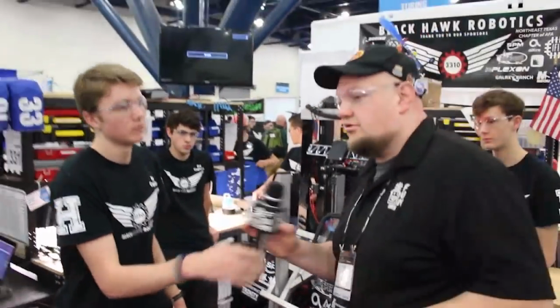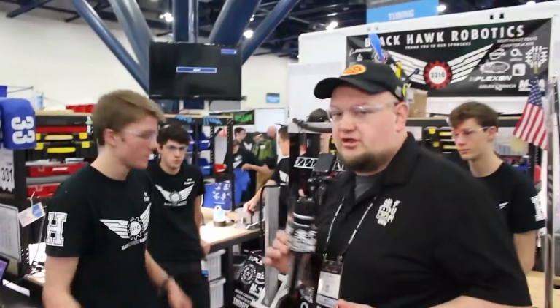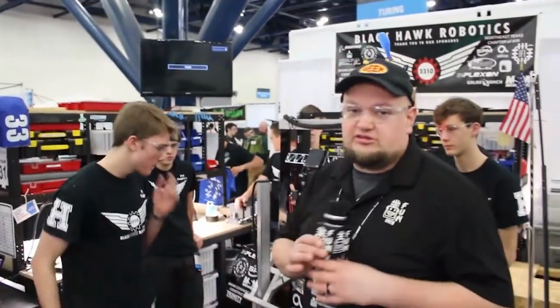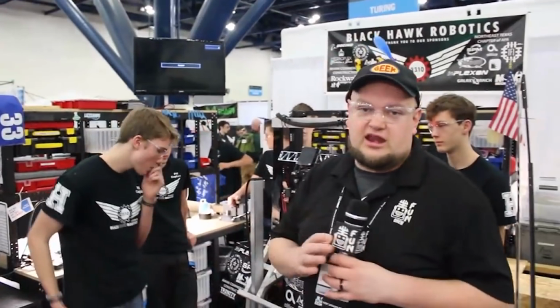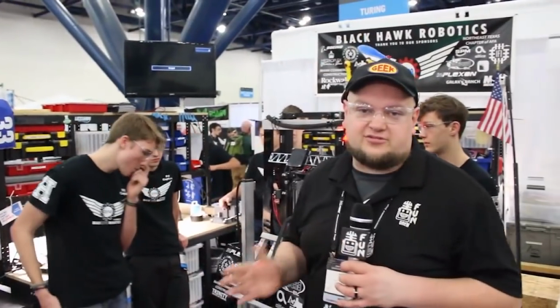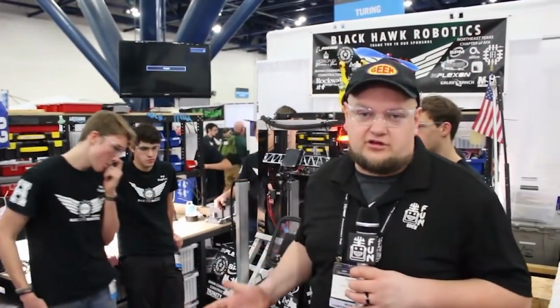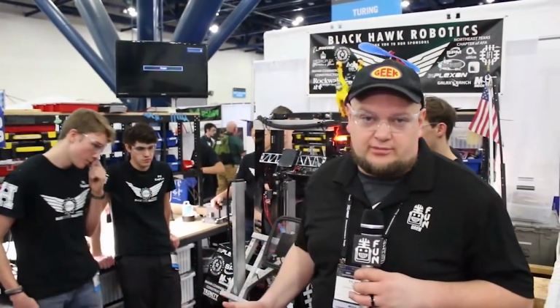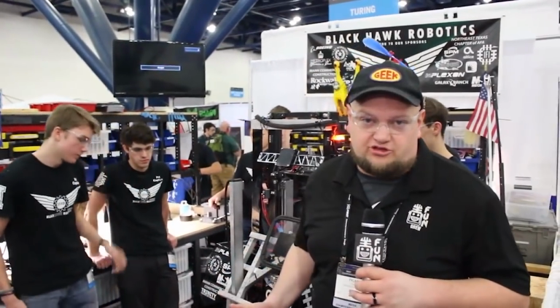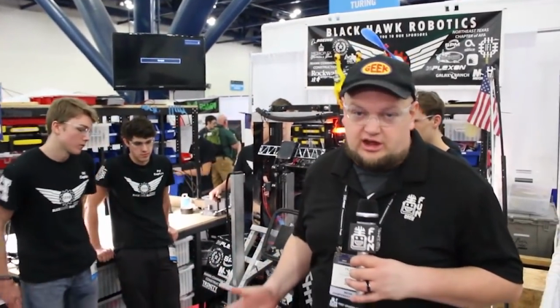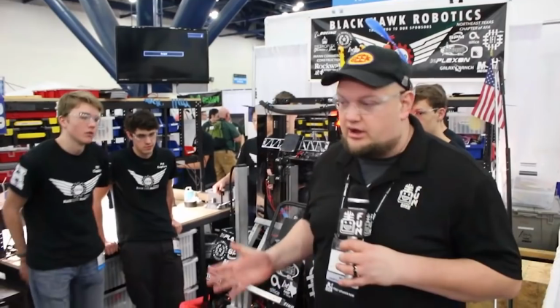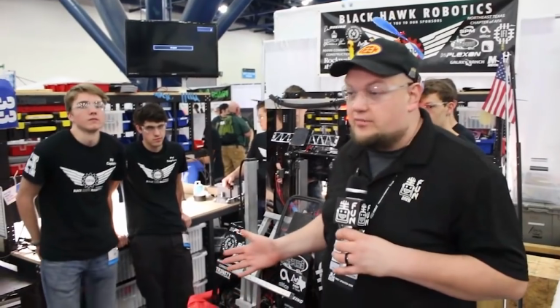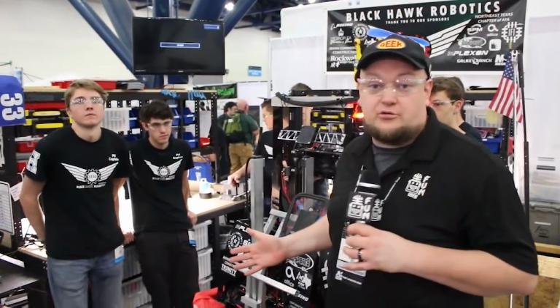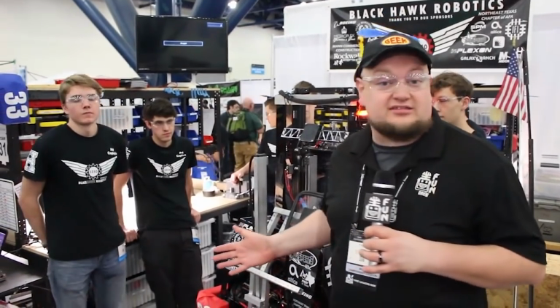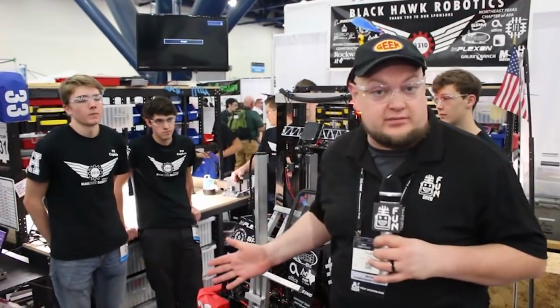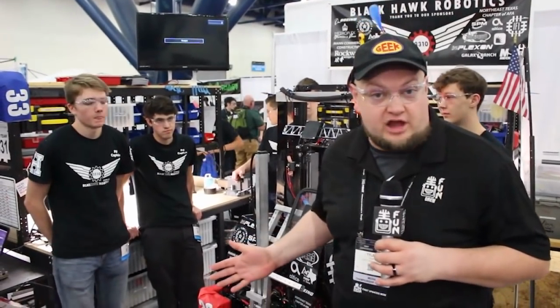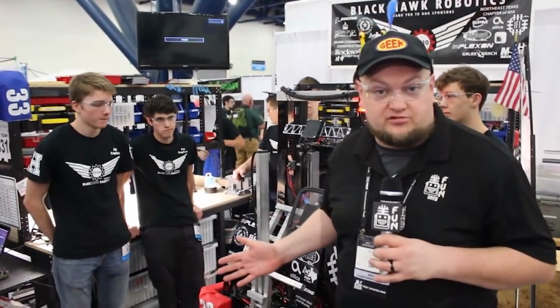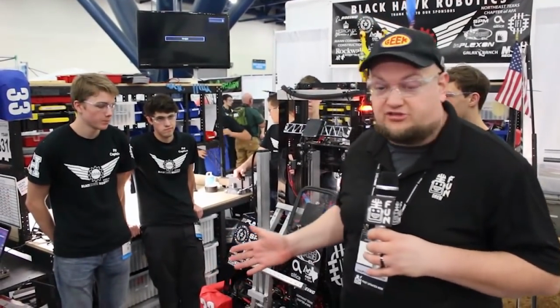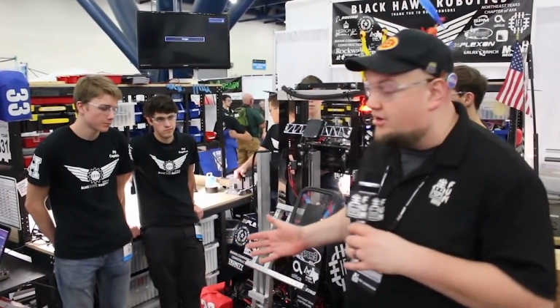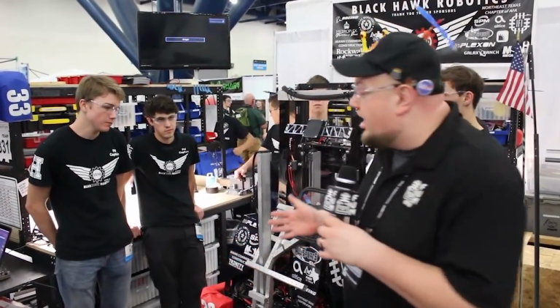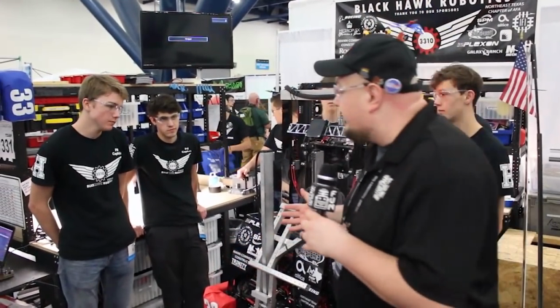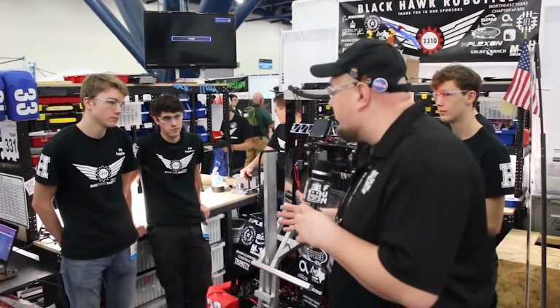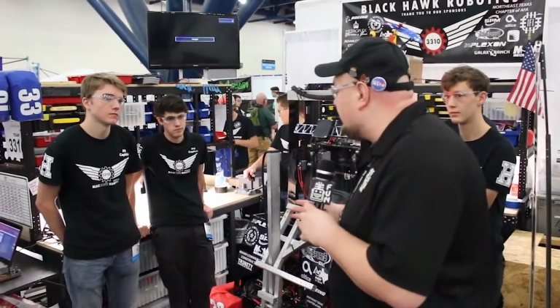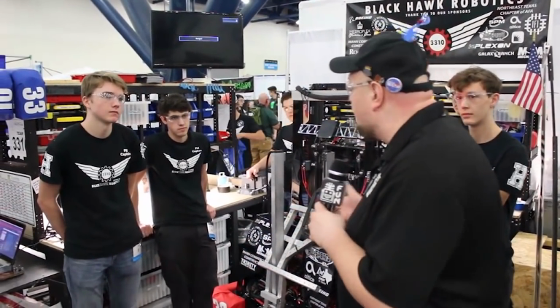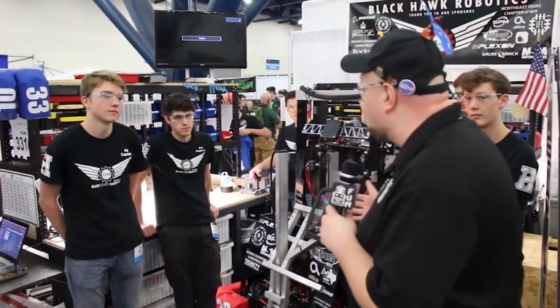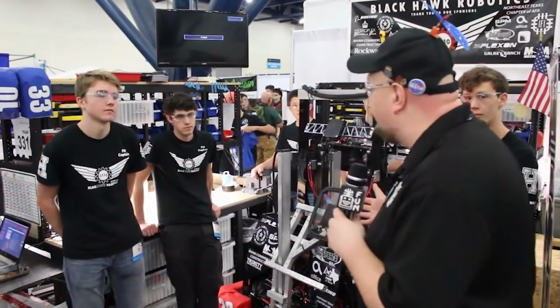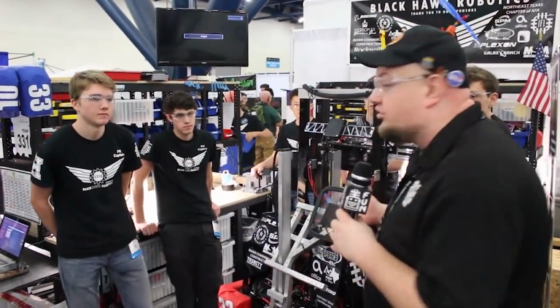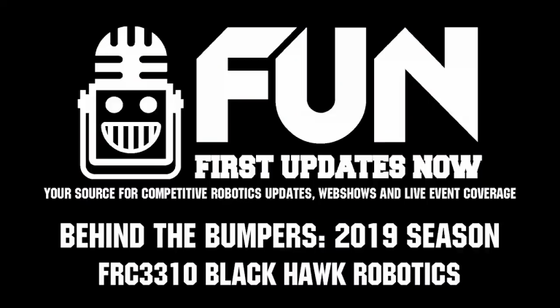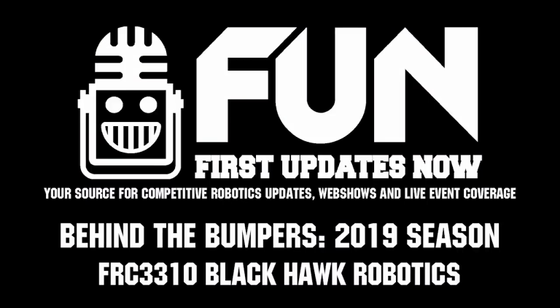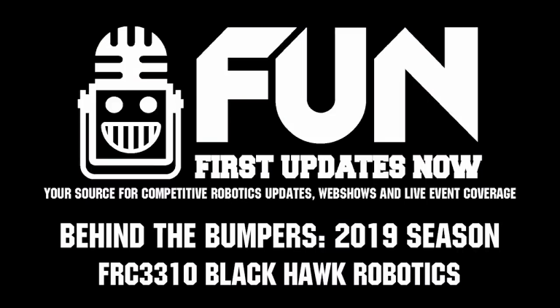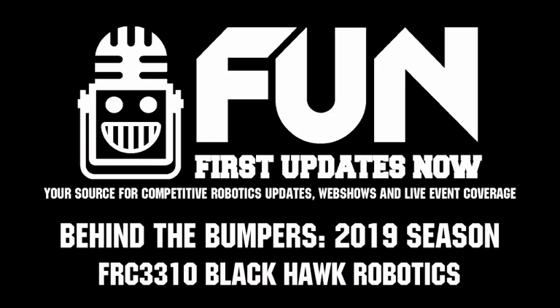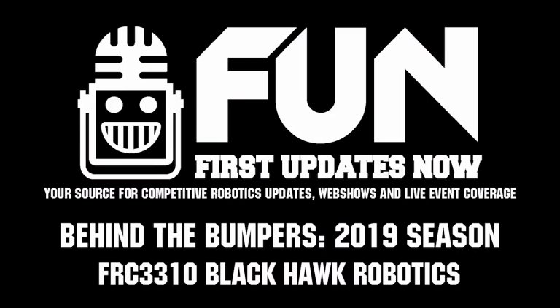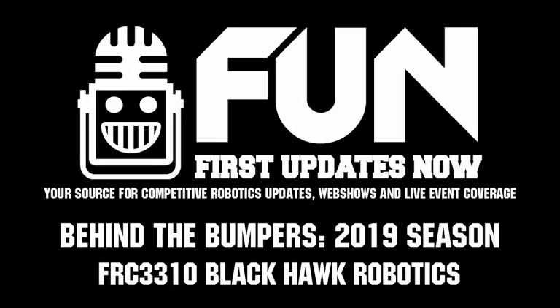Well, 3310, an absolutely incredible machine and a great robot, a great team in general as well. Guys, can't wait to see more of your robot on the field — good luck to you at the Houston Championship.